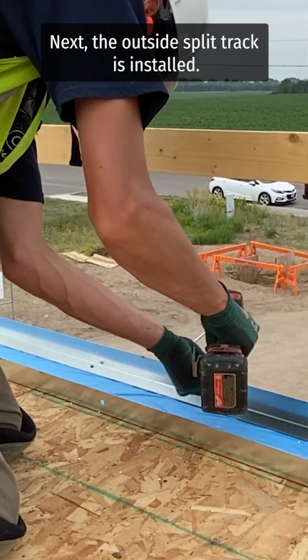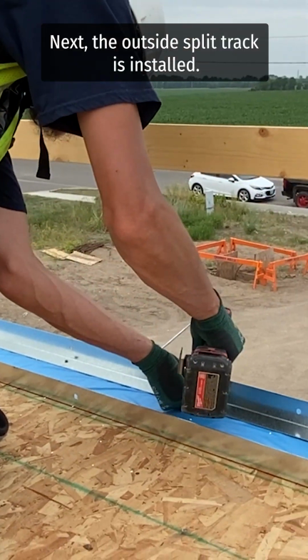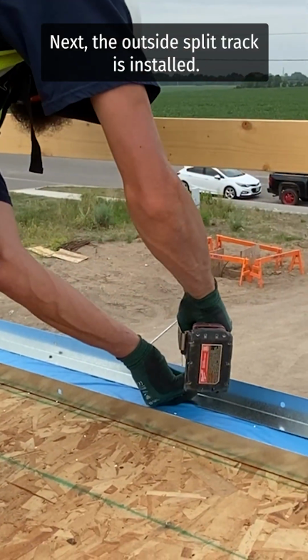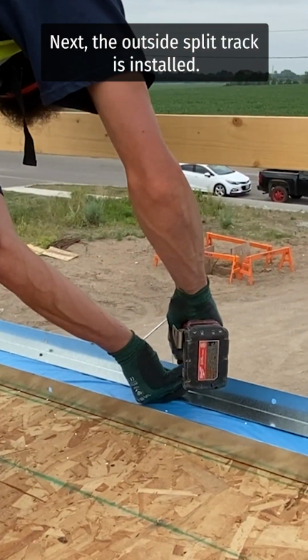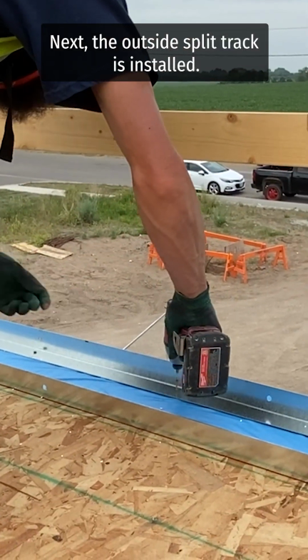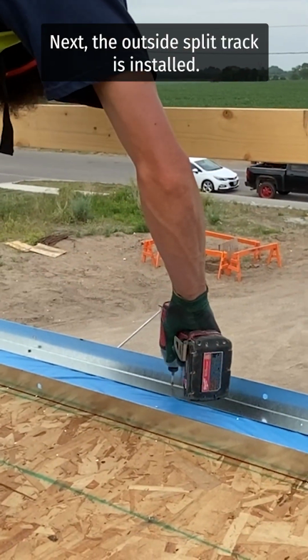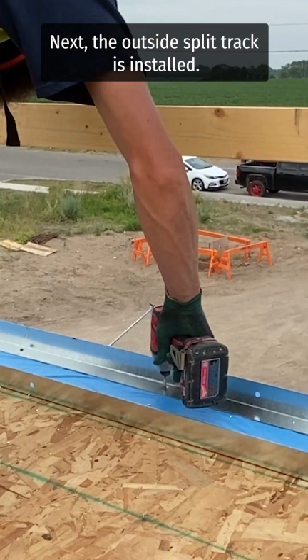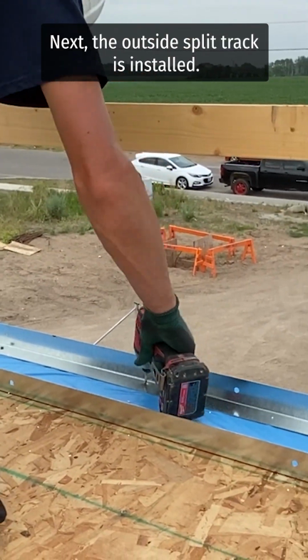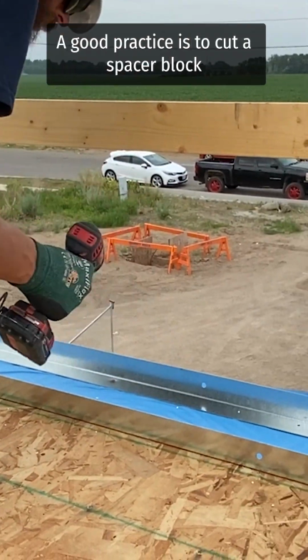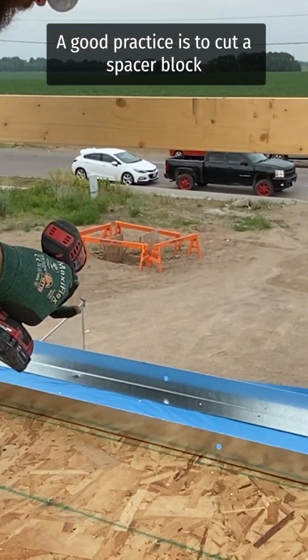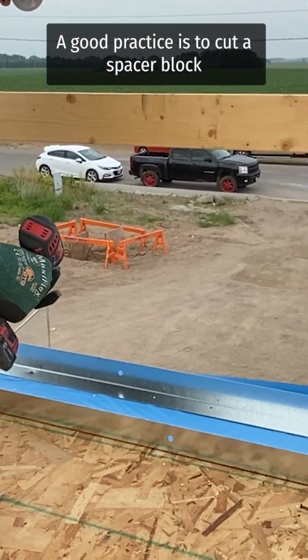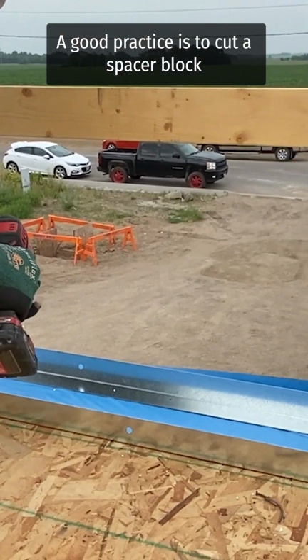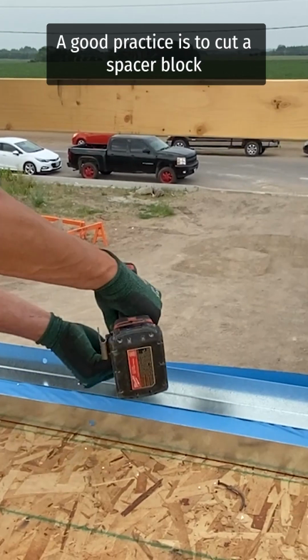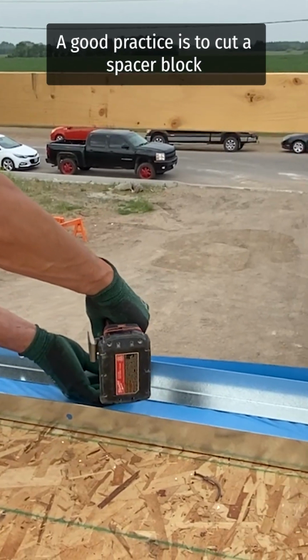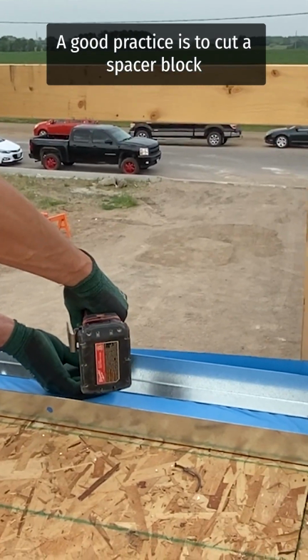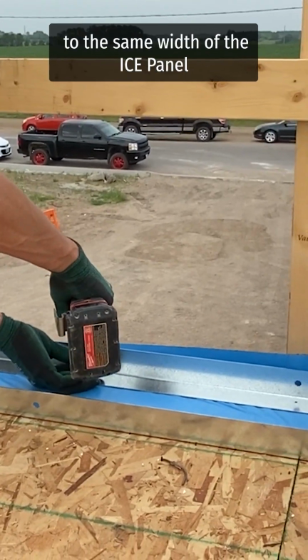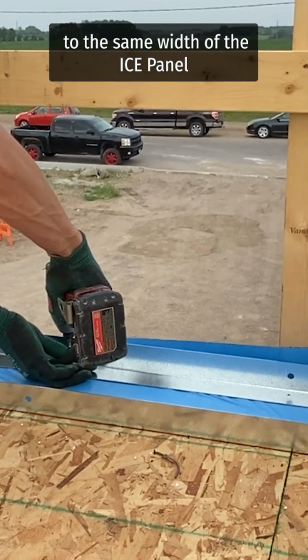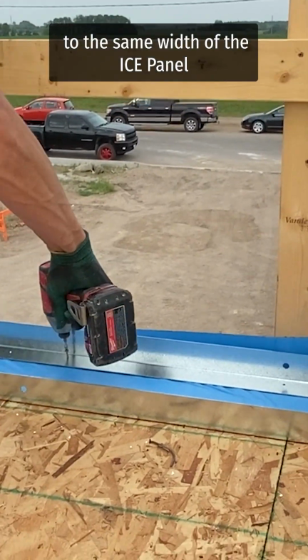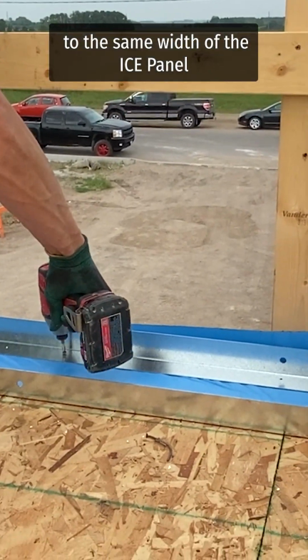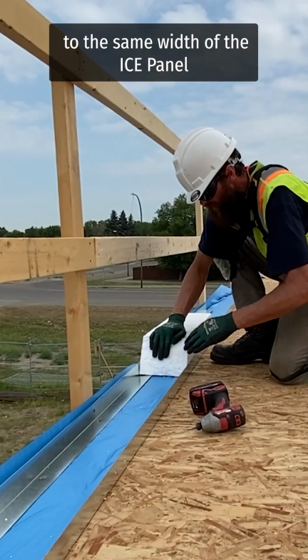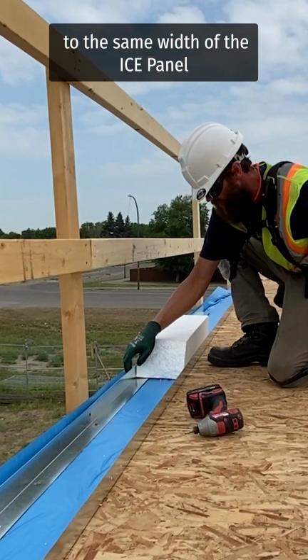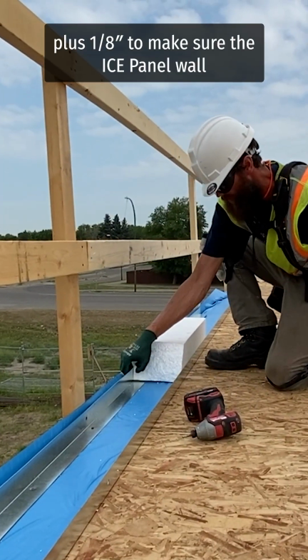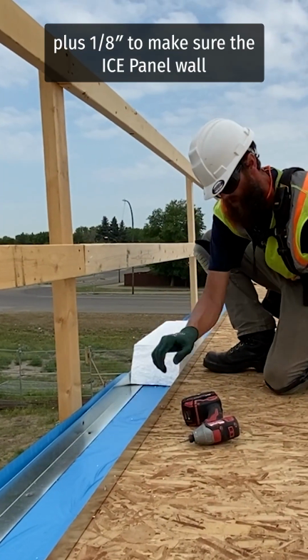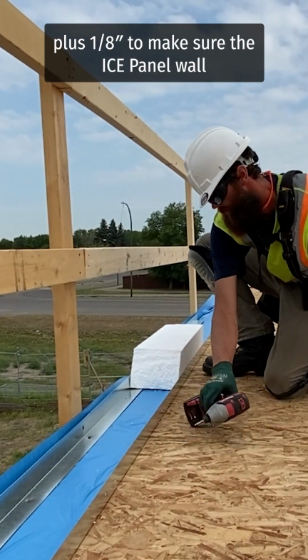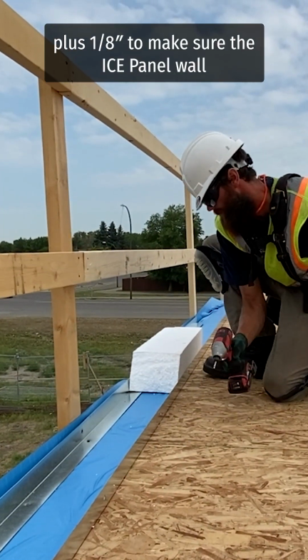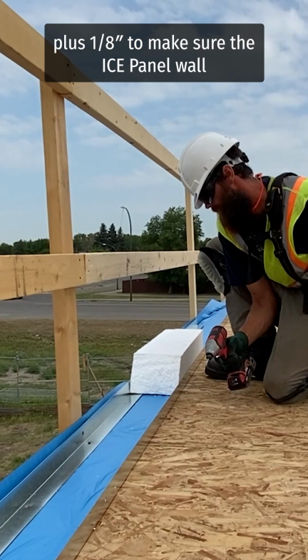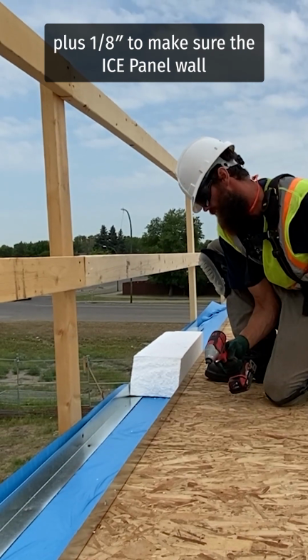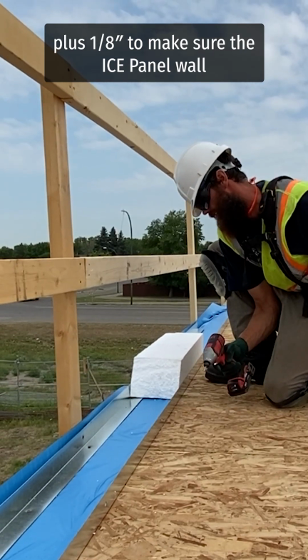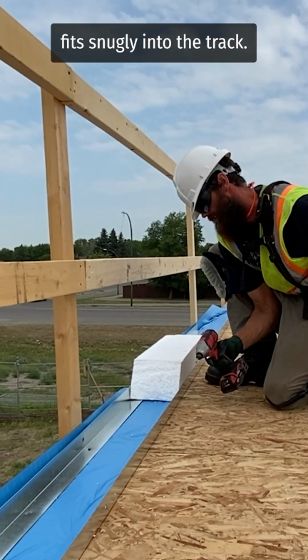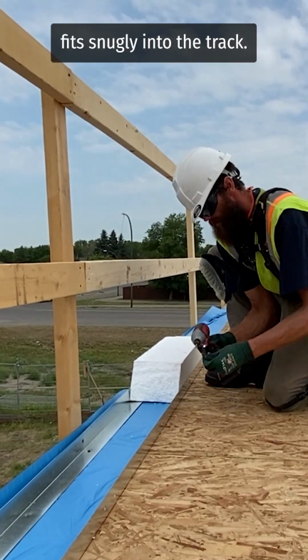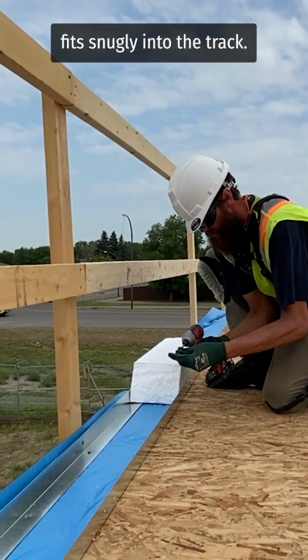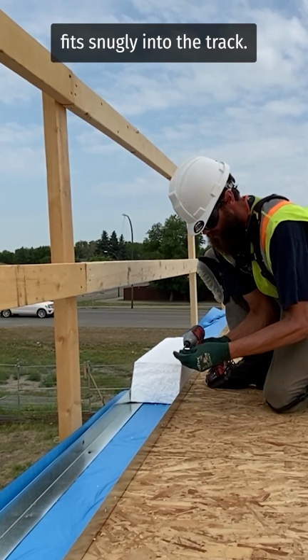Next, the outside split track is installed. A good practice is to cut a spacer block to the same width of the ice panel plus one eighth of an inch to make sure the ice panel wall fits snugly into the track.